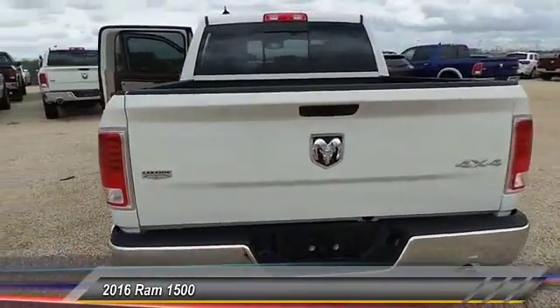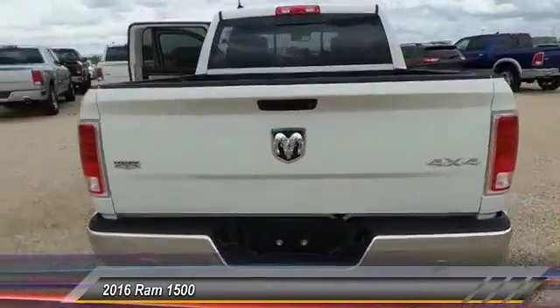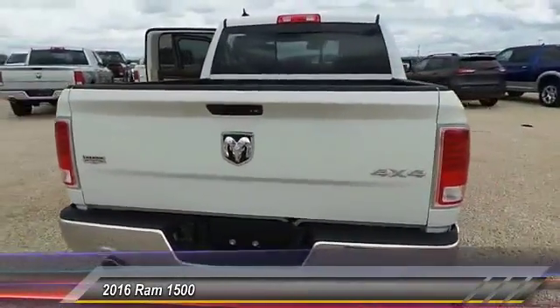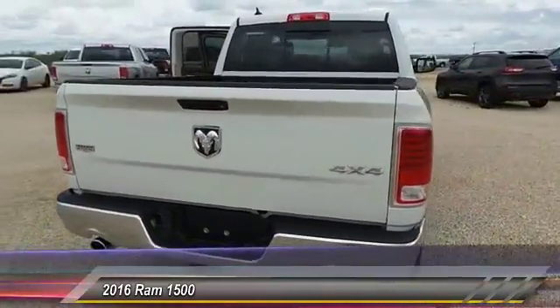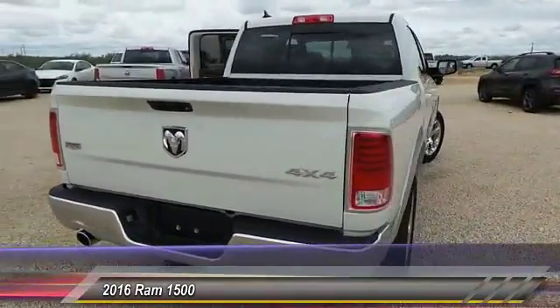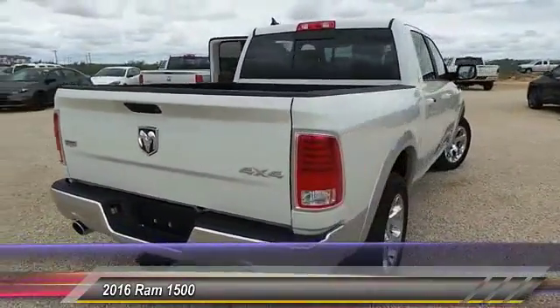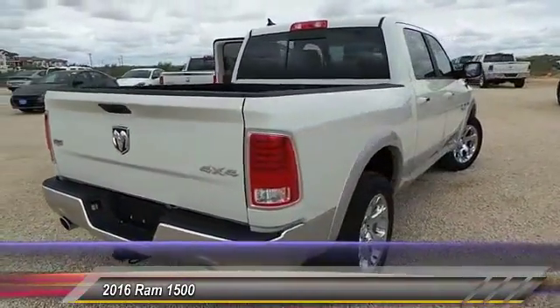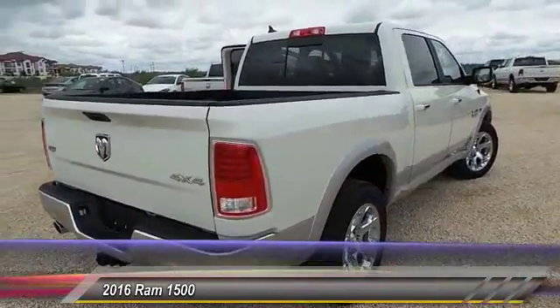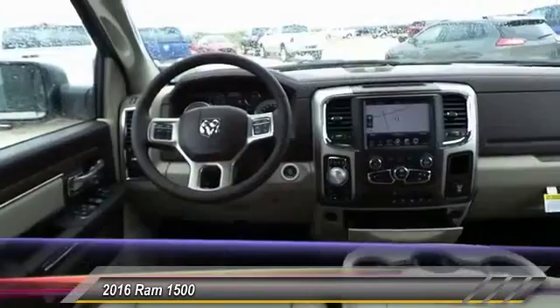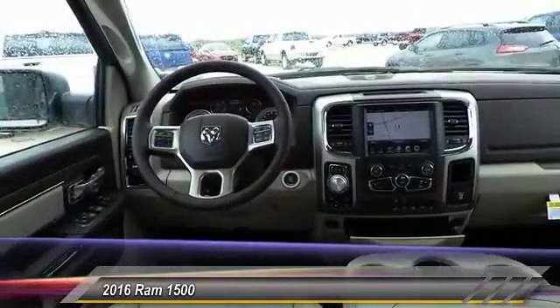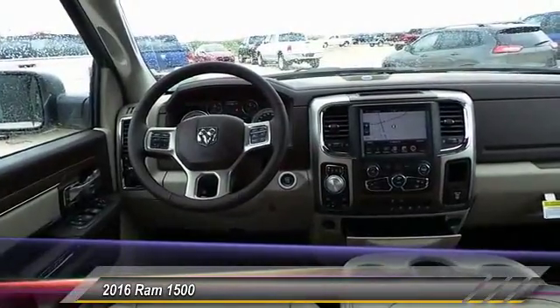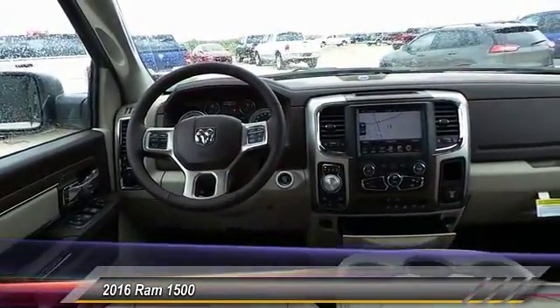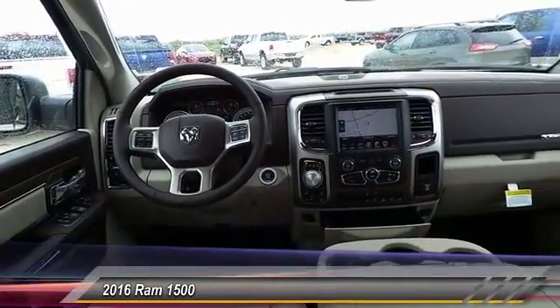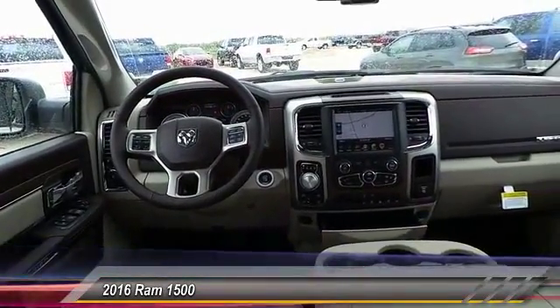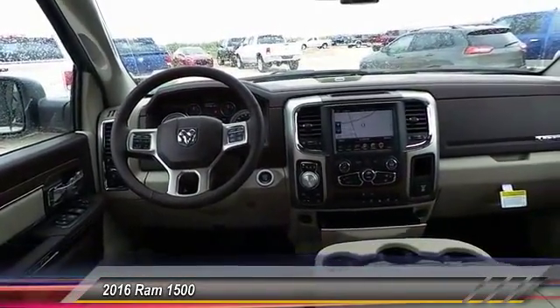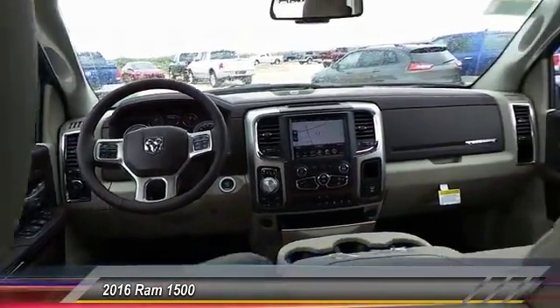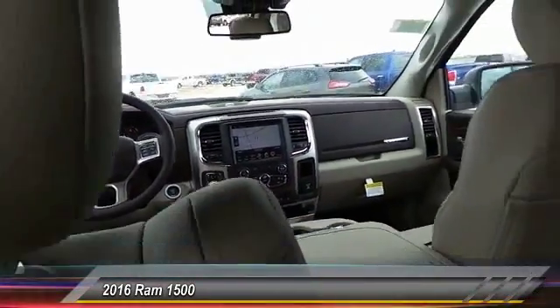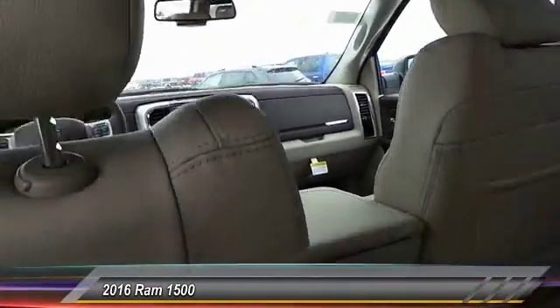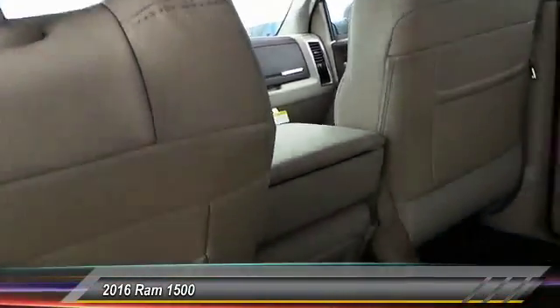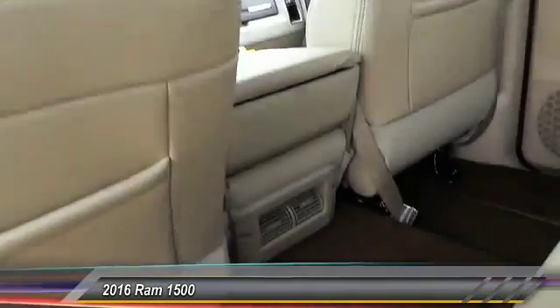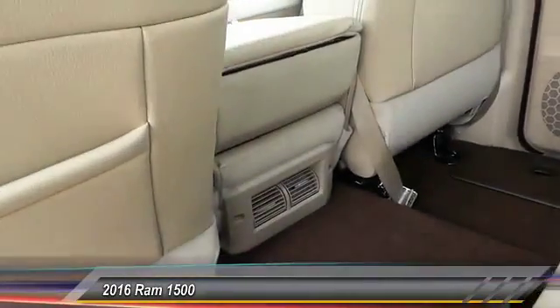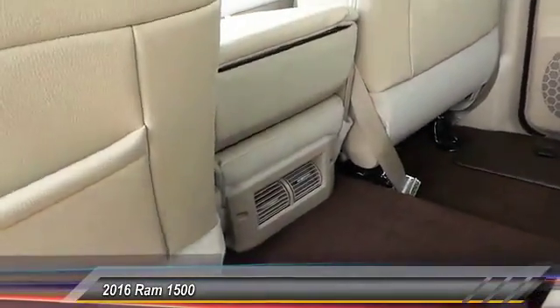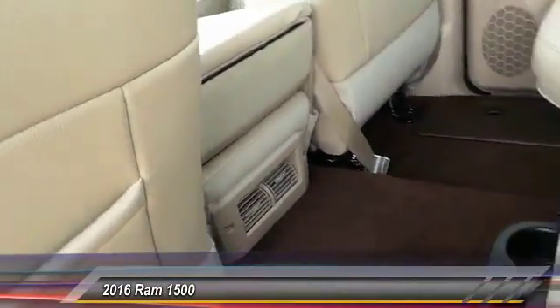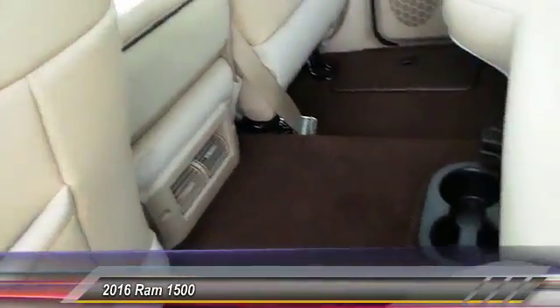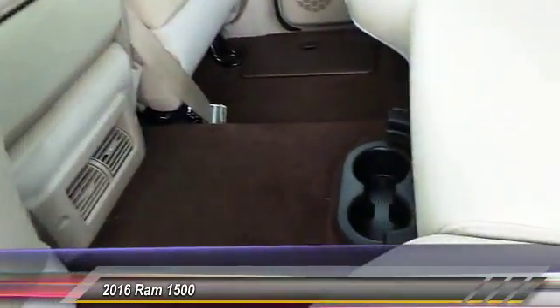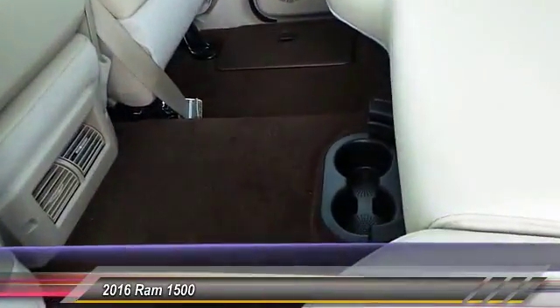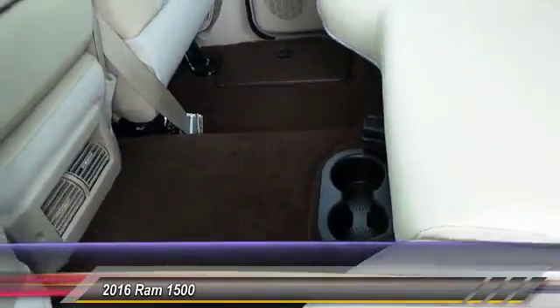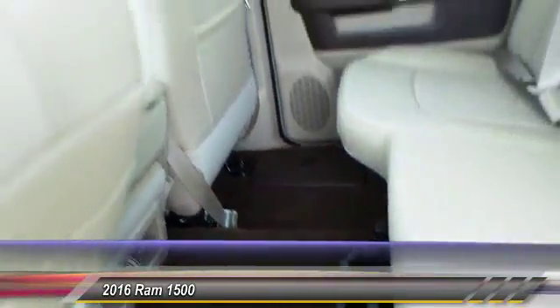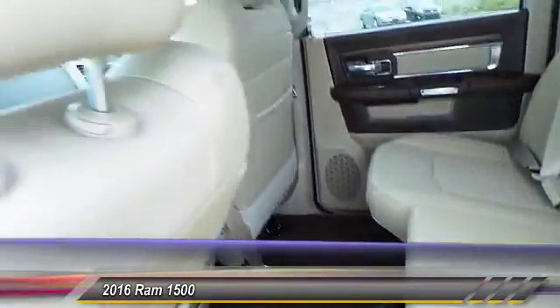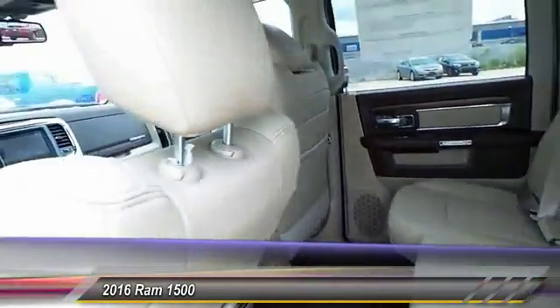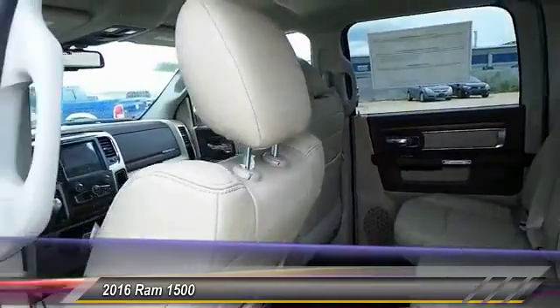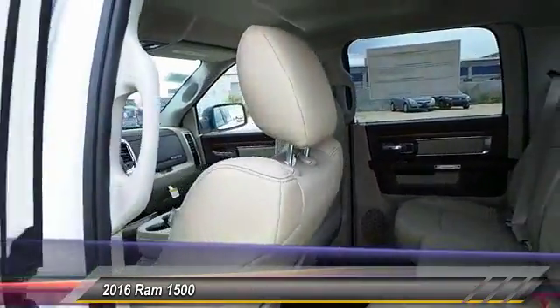This vehicle has less than 100 miles. Here are some of this vehicle's great options: remote engine start, convenience group. A vehicle like this doesn't come along every day — come in and get it before someone else does.